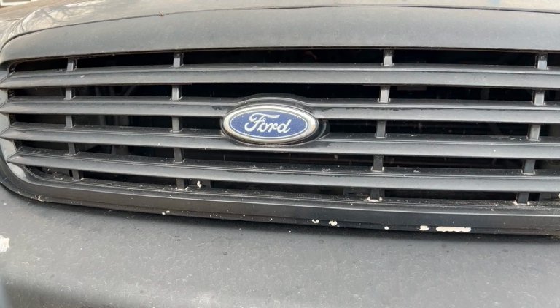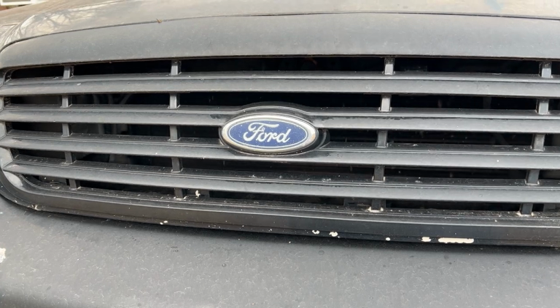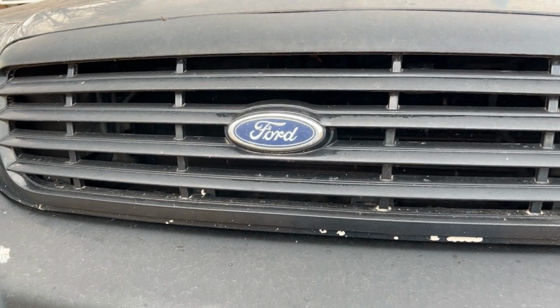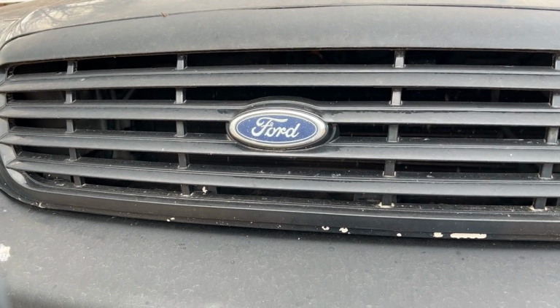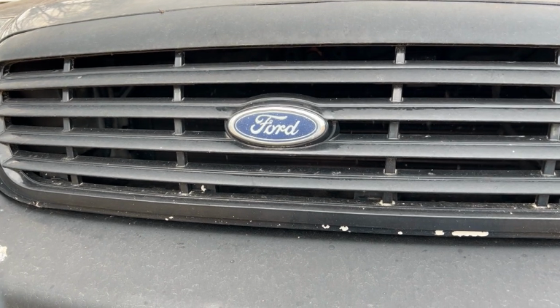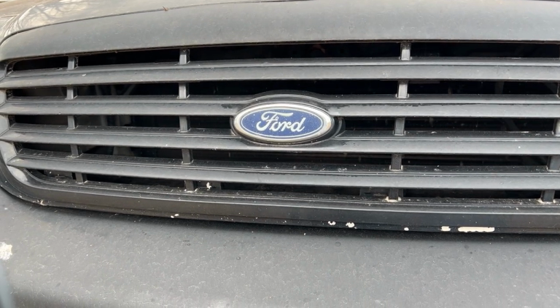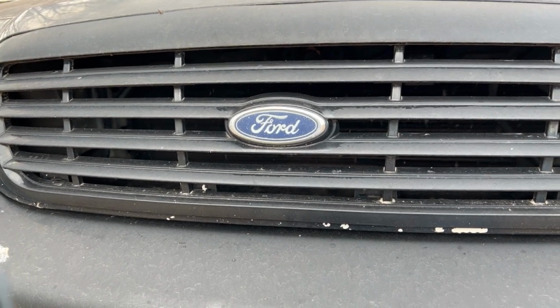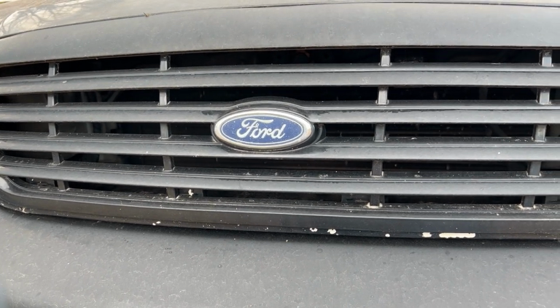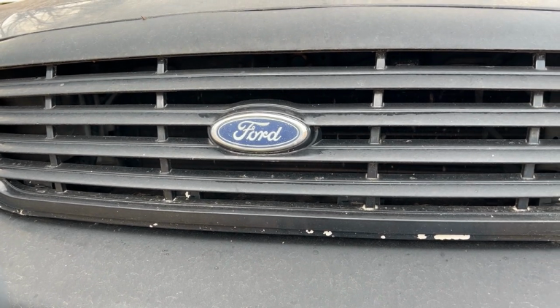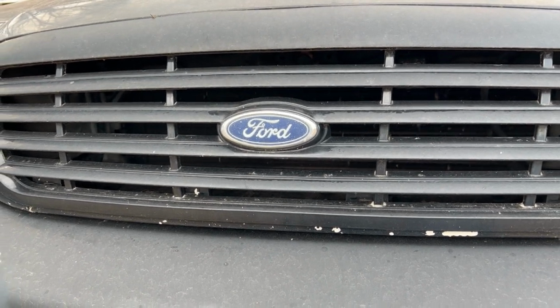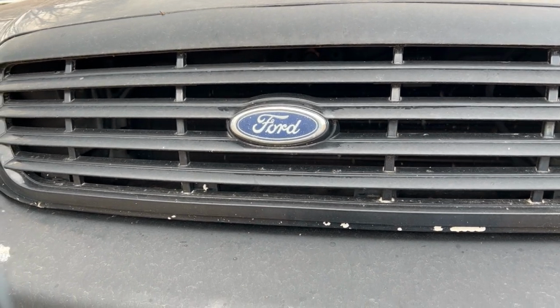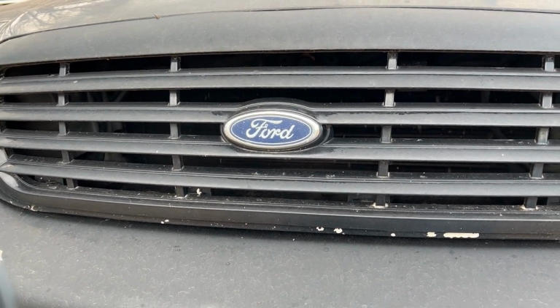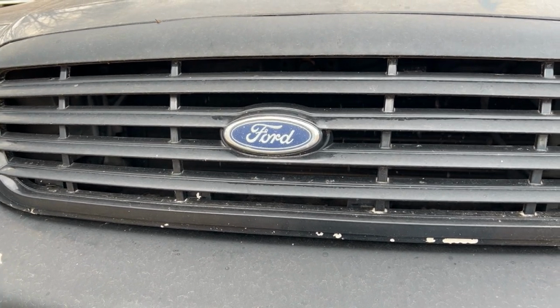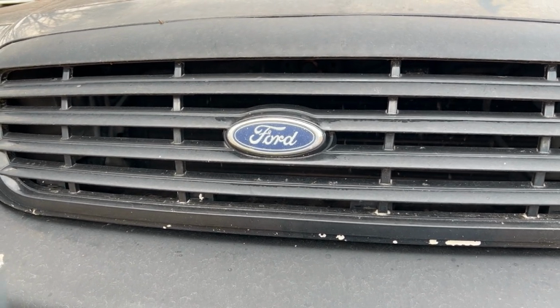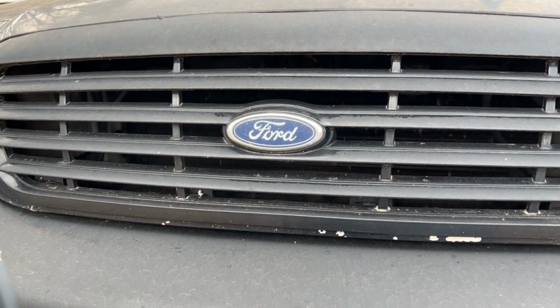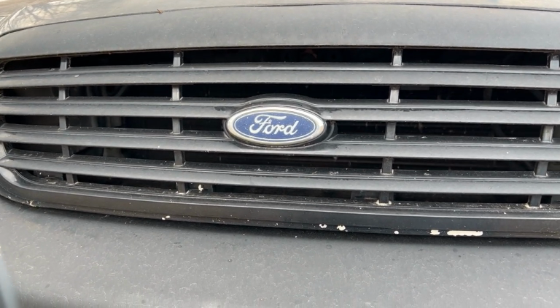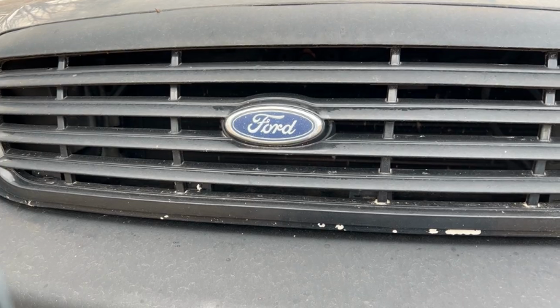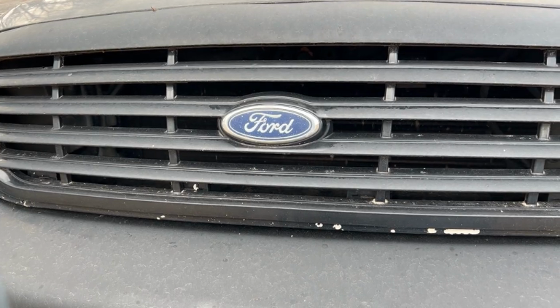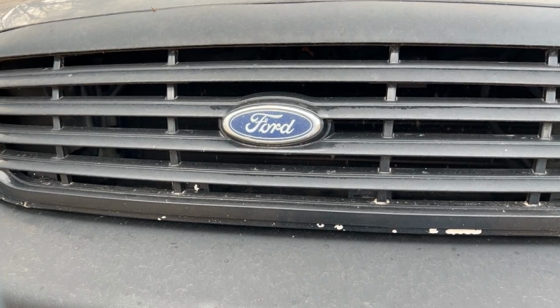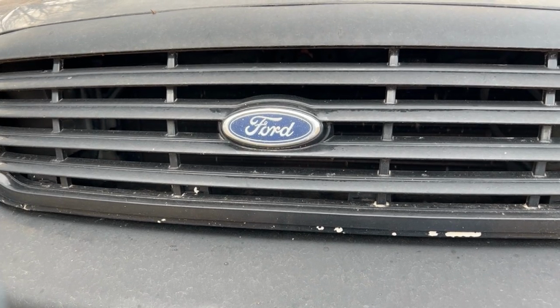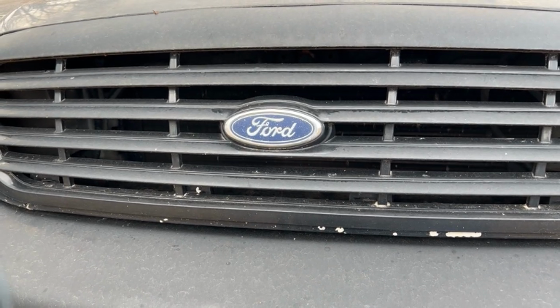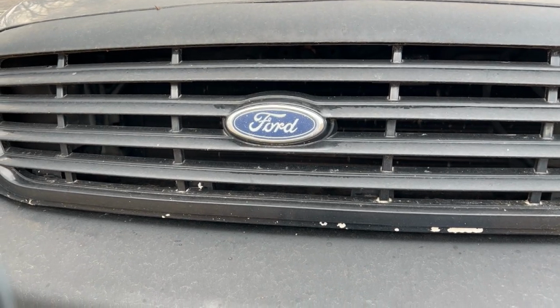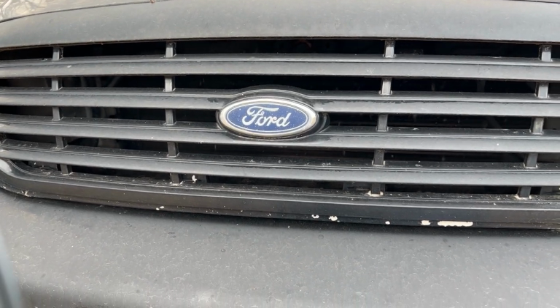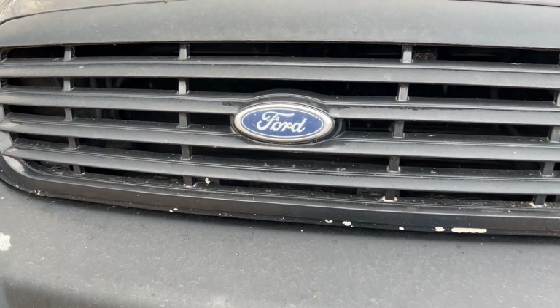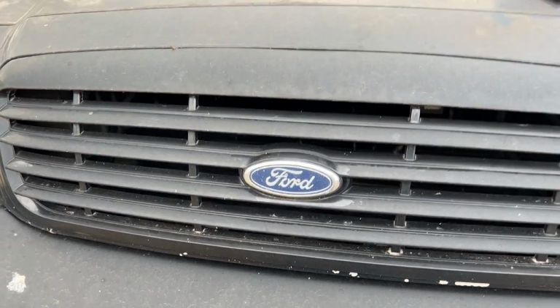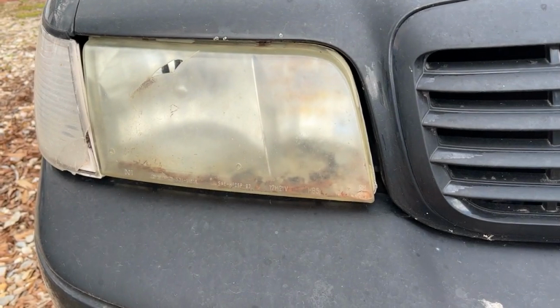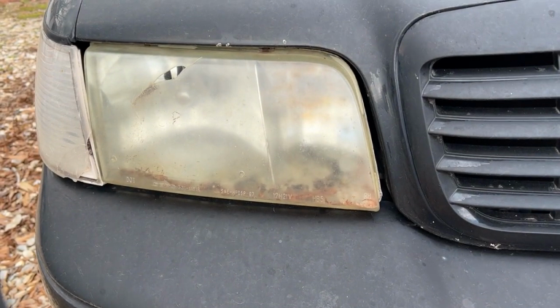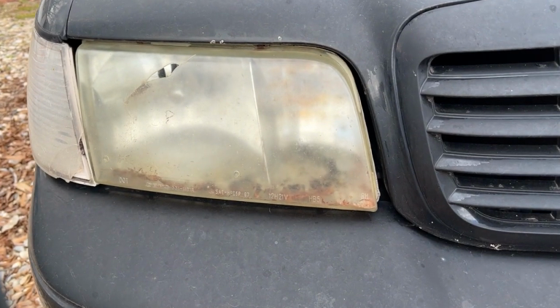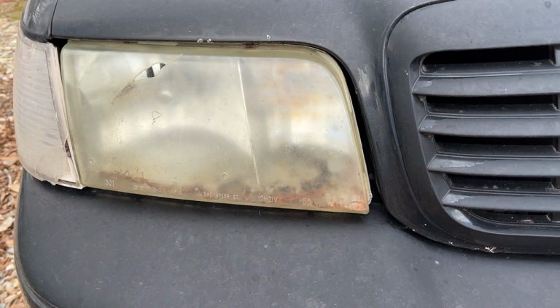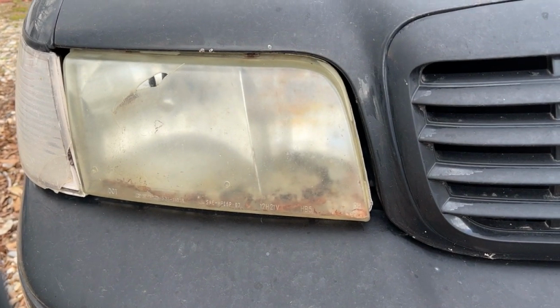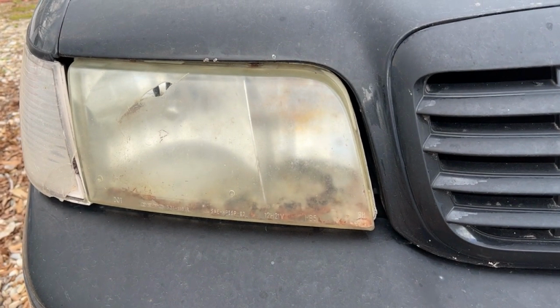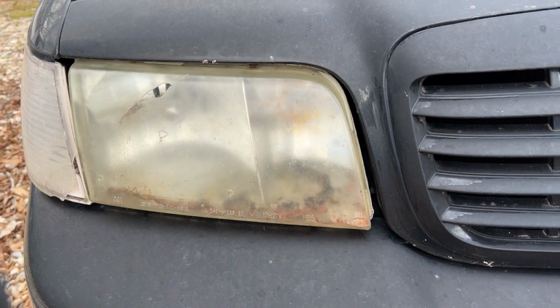We have the 1998 Crown Vic — this is a 4.6 litre. Look at that: headlights are foggy and hazy.